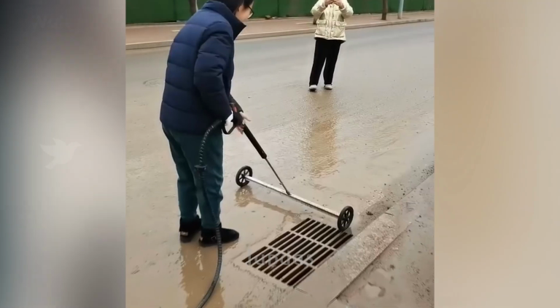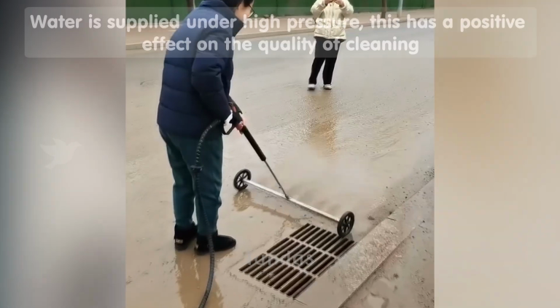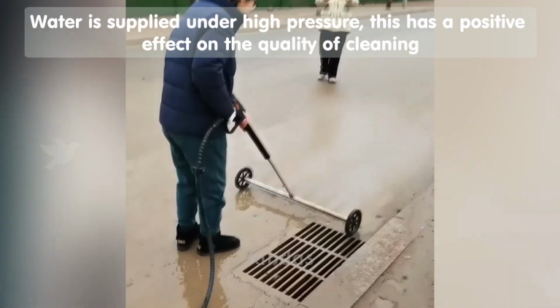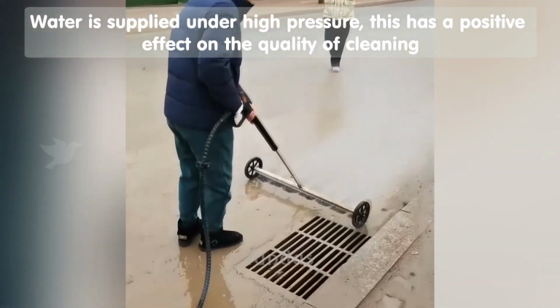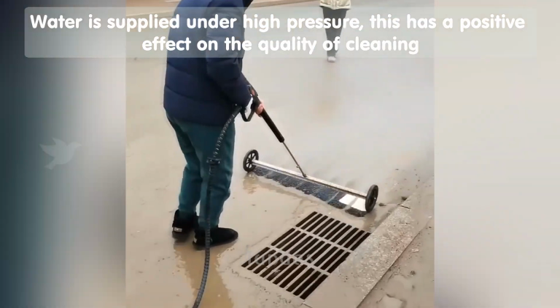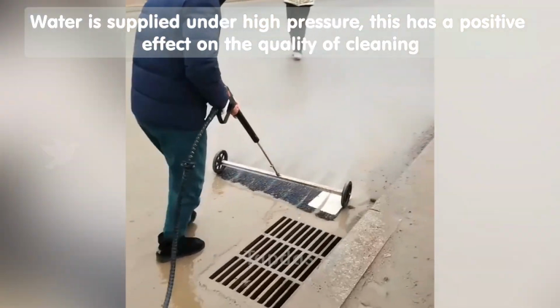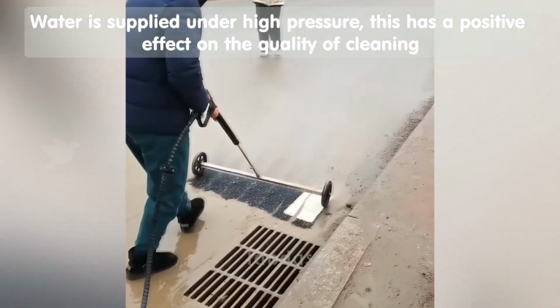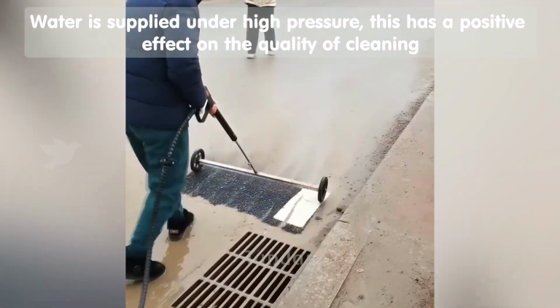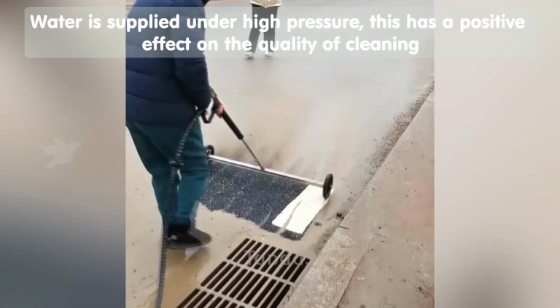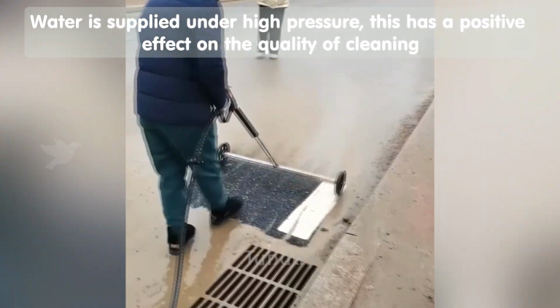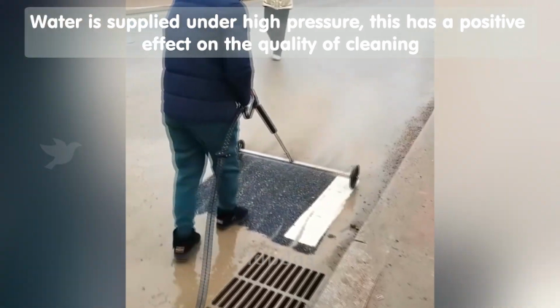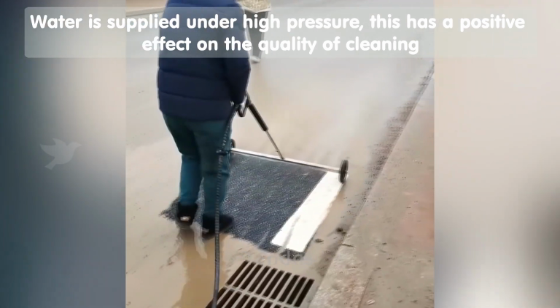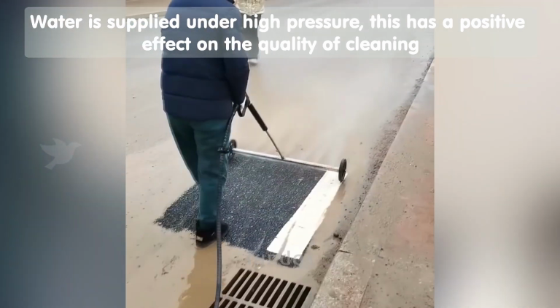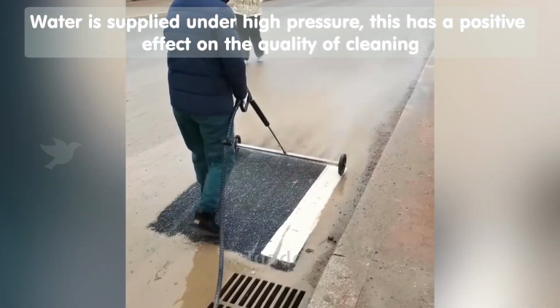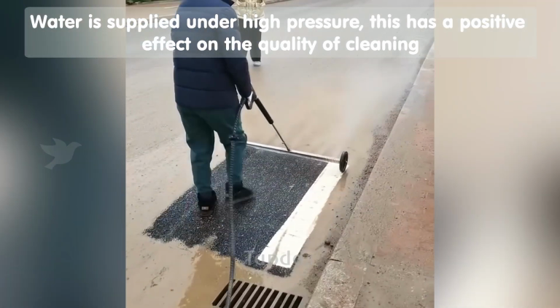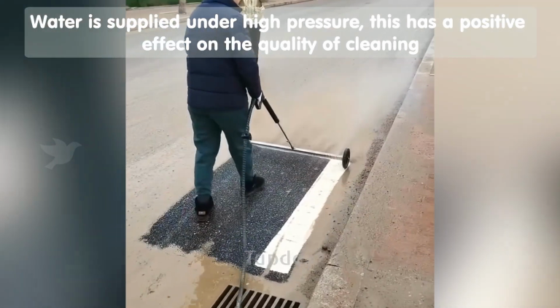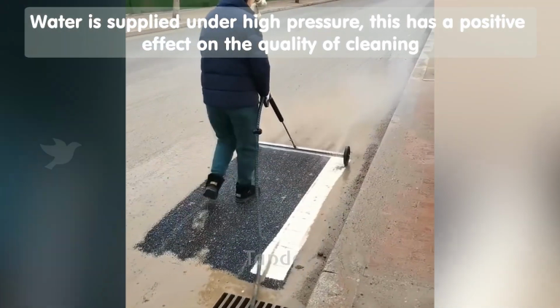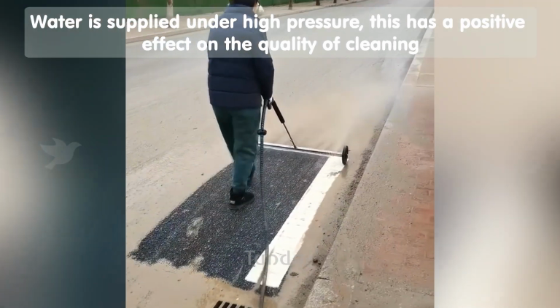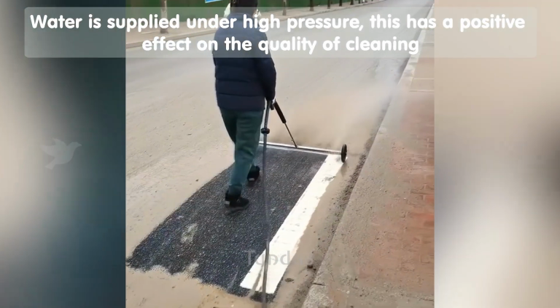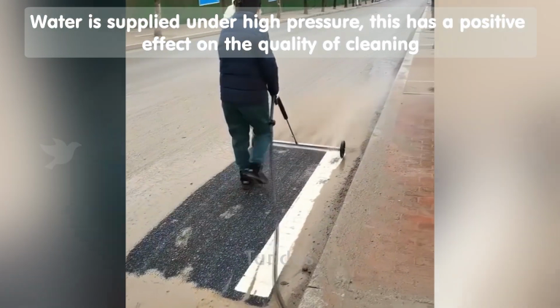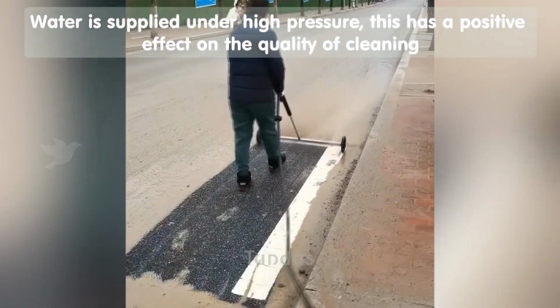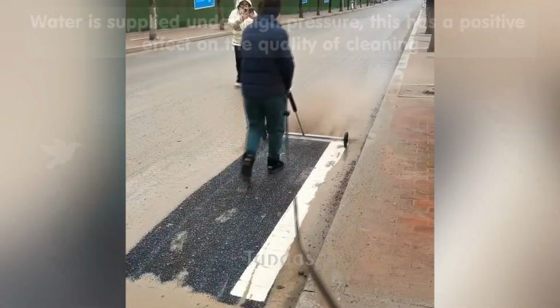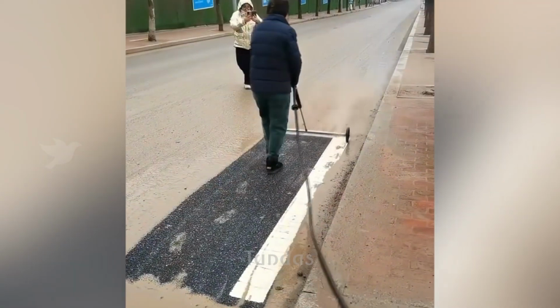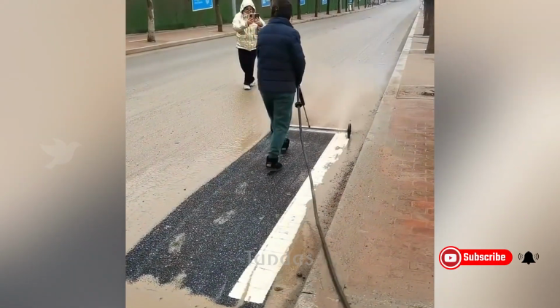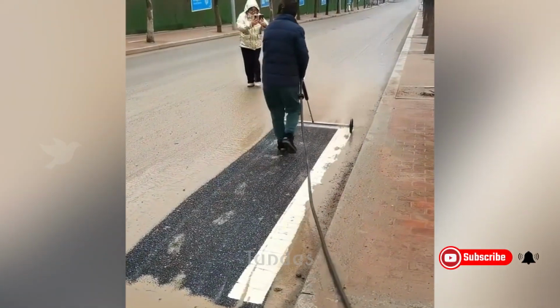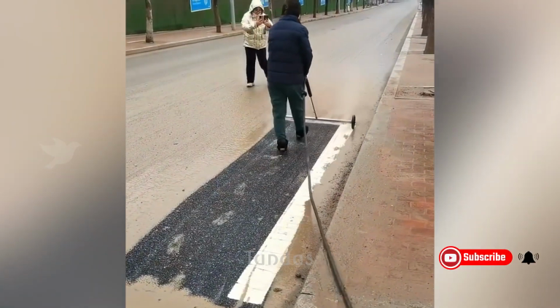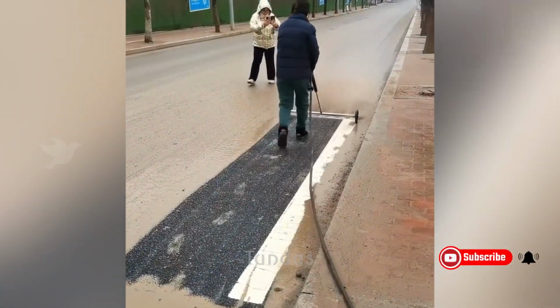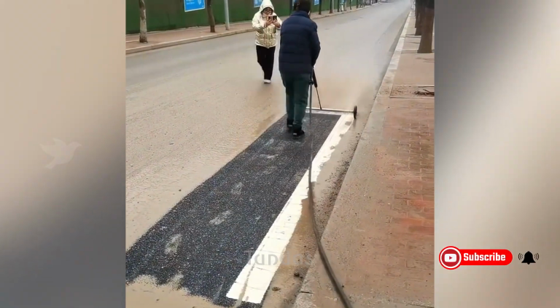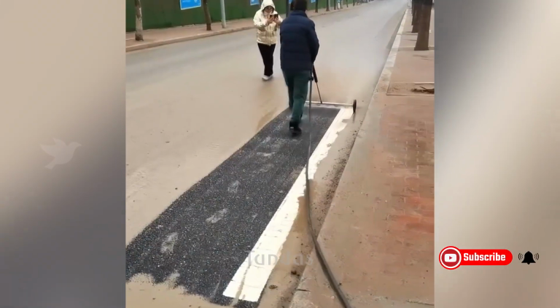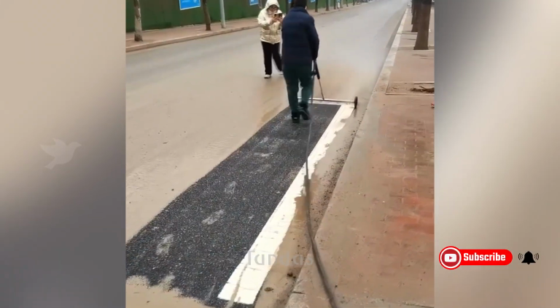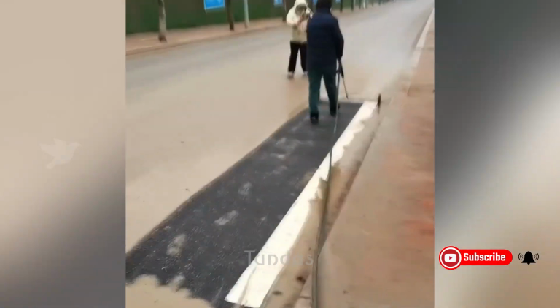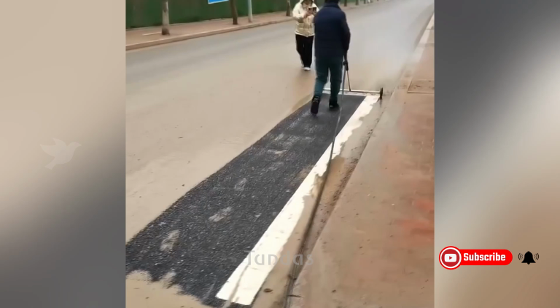This device allows for the rapid cleaning of contaminated asphalt using a powerful jet of water that is sprayed onto the surface.